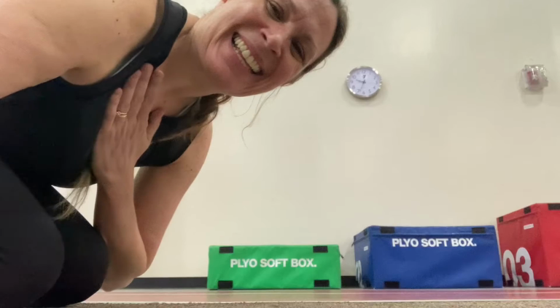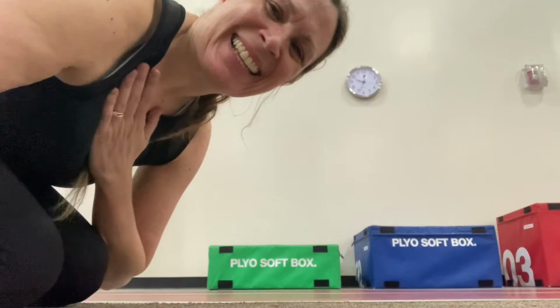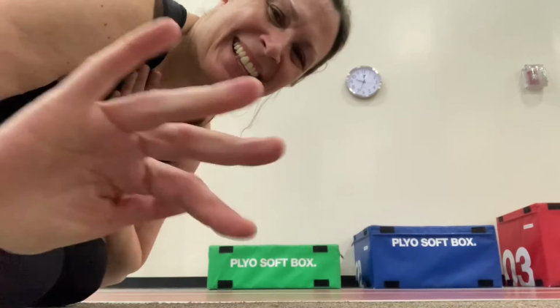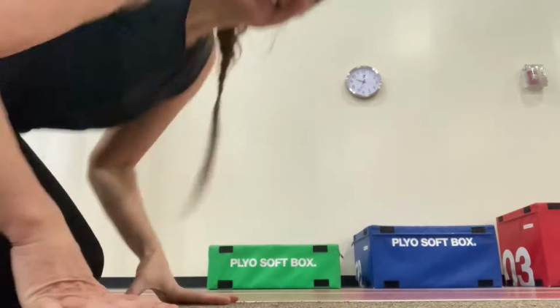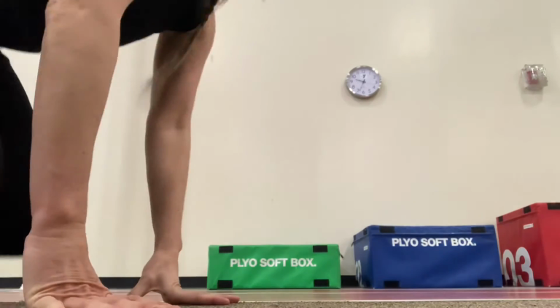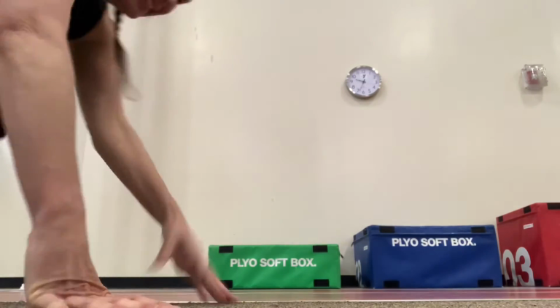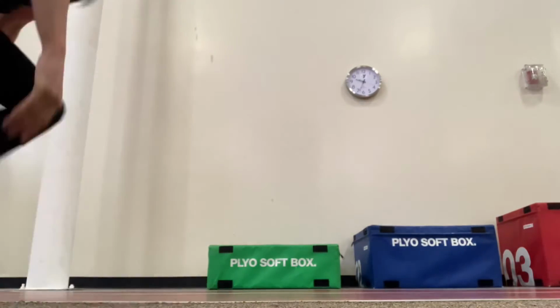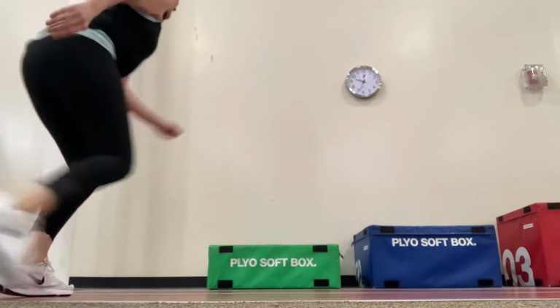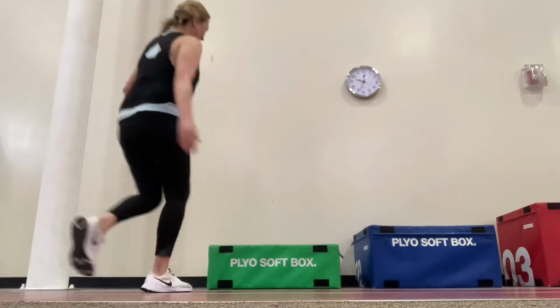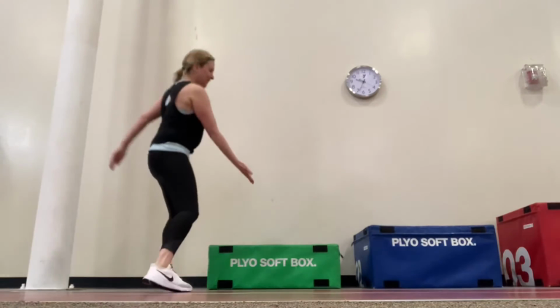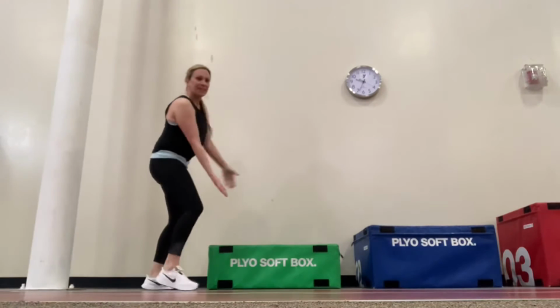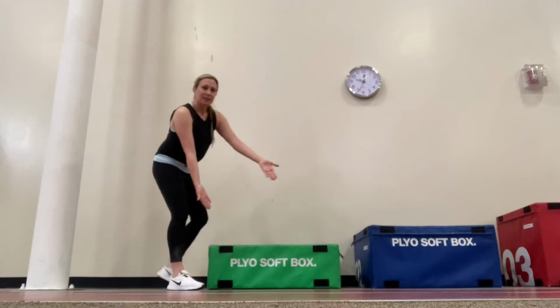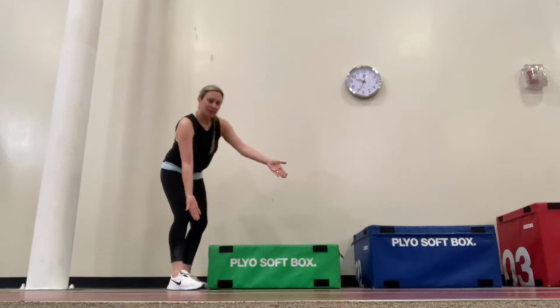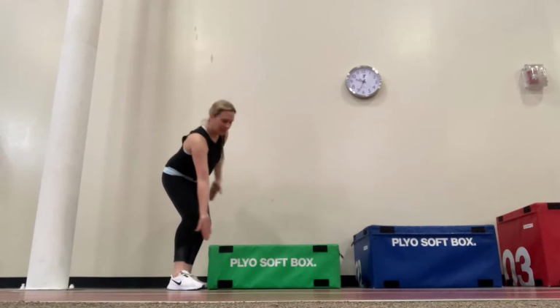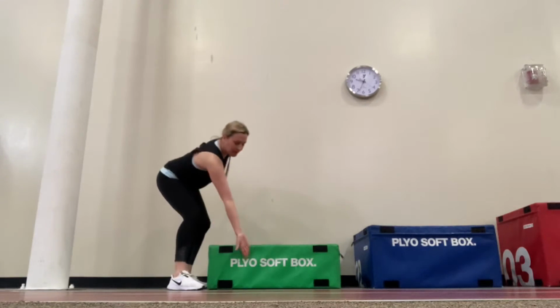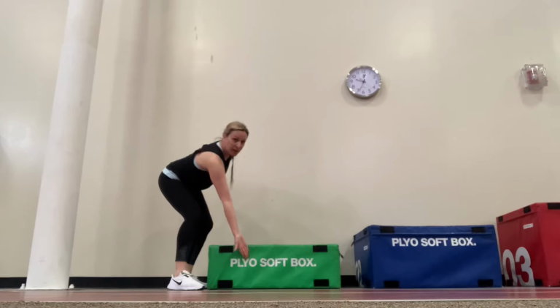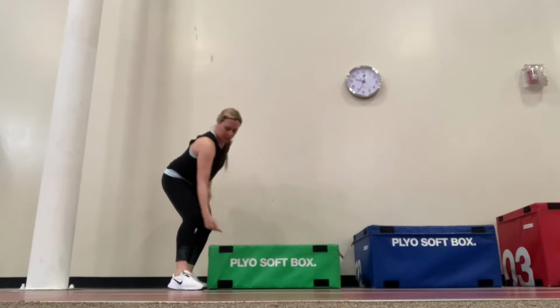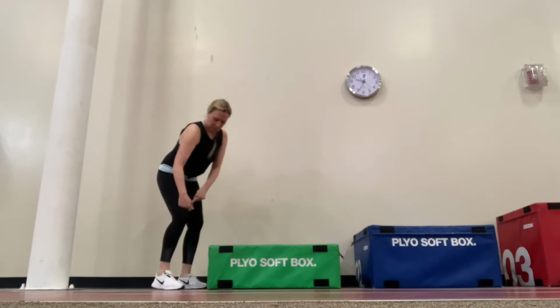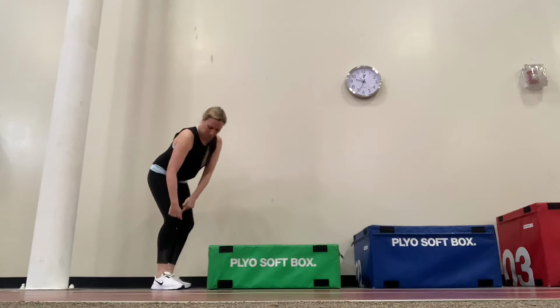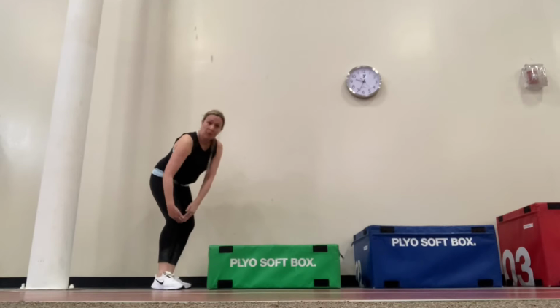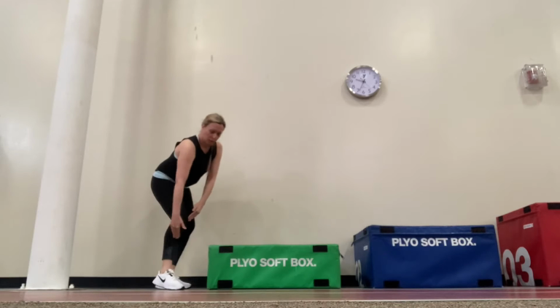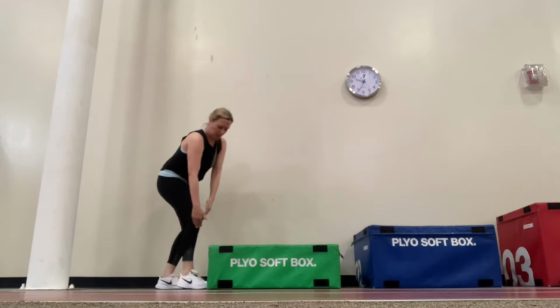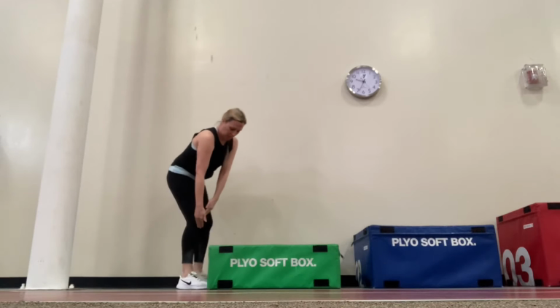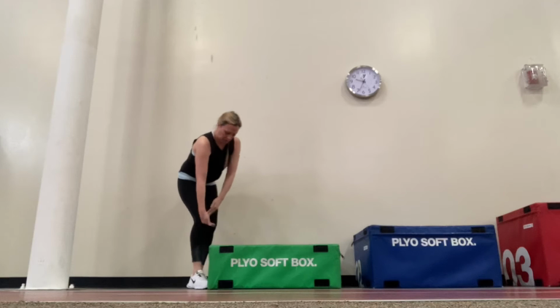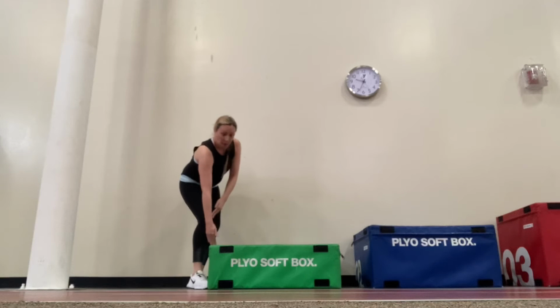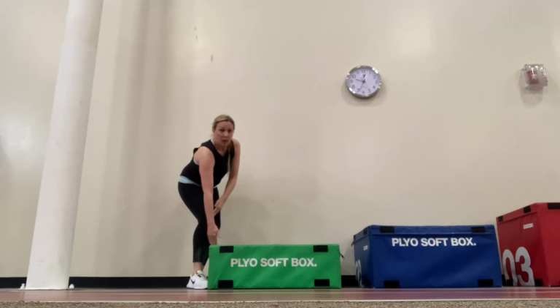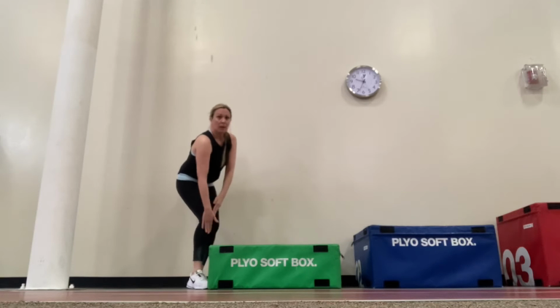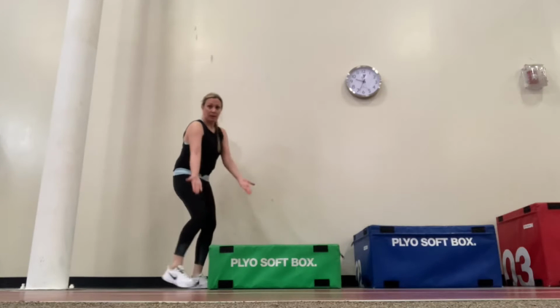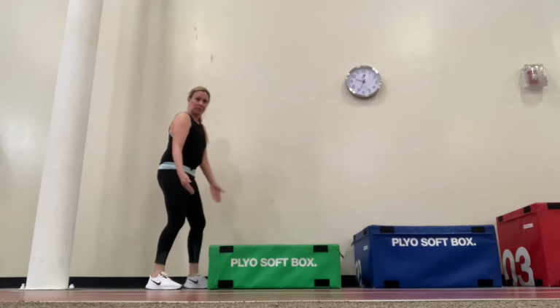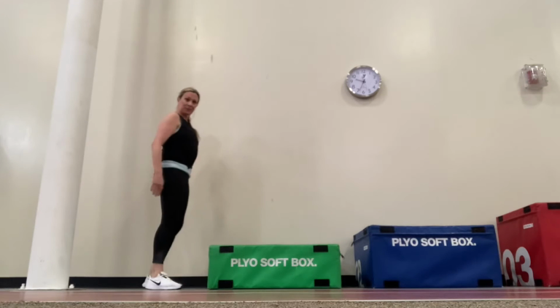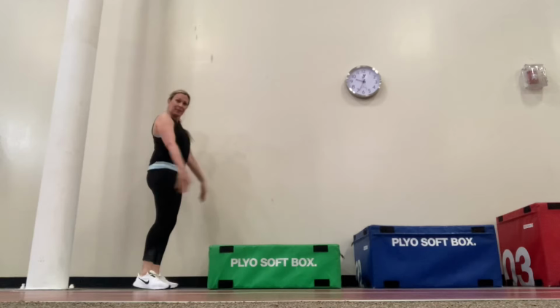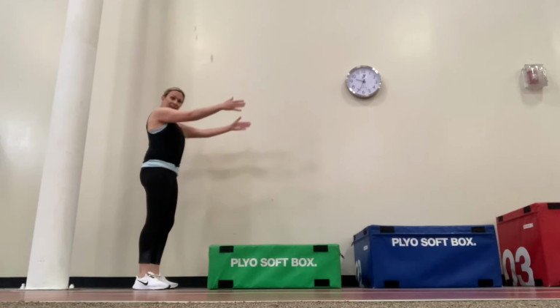Hi Y members, it's Stacy. I'm going to demonstrate a box jump for you. This is a more advanced exercise and it incorporates a lot of power. It works the lower body muscles to include the glutes, hamstrings, quads, and calves.